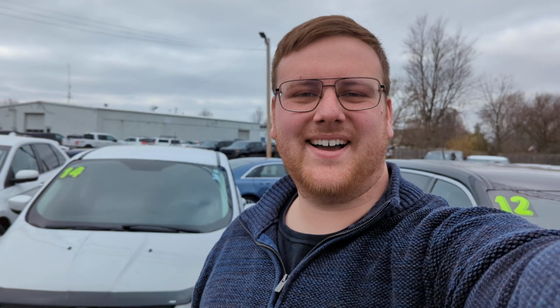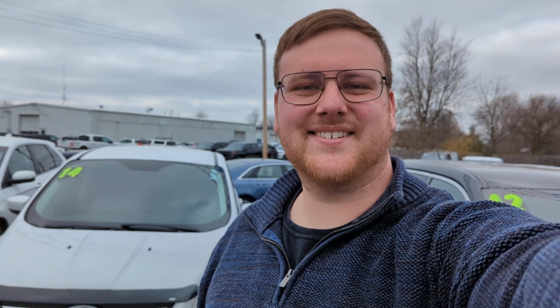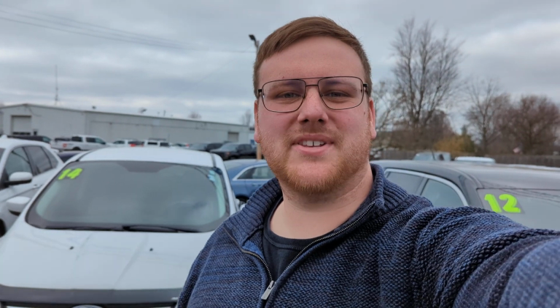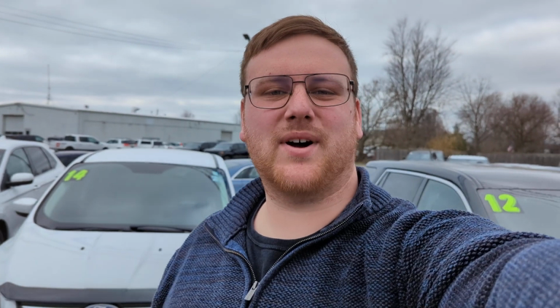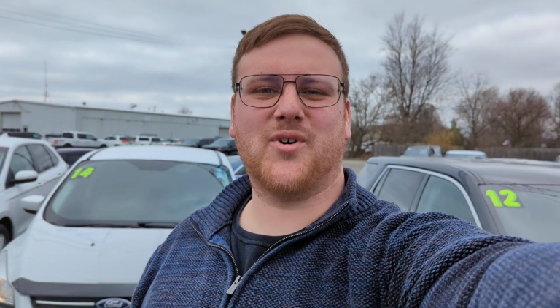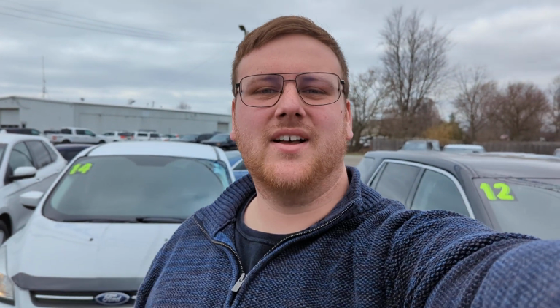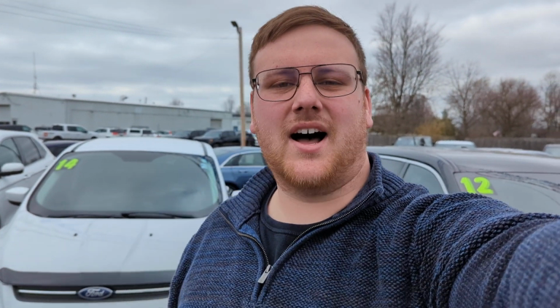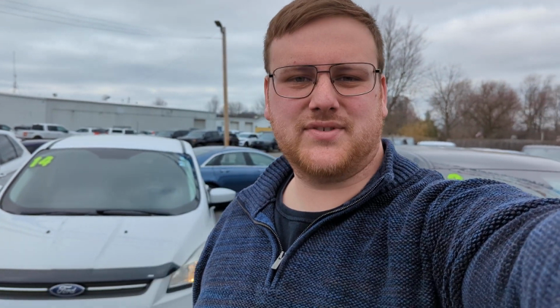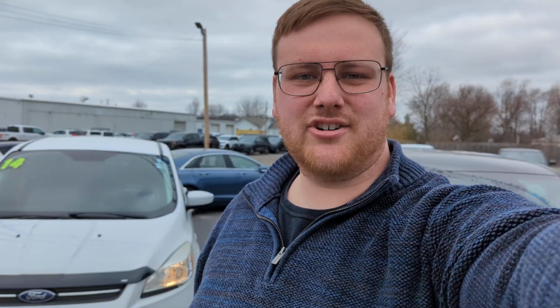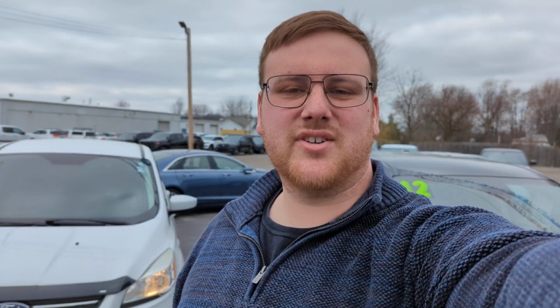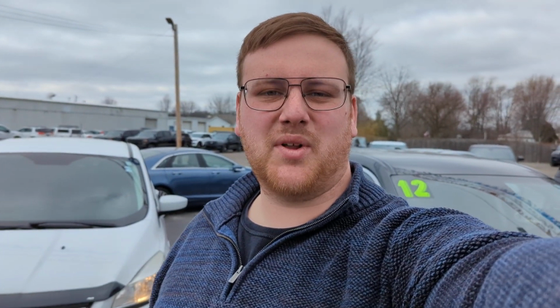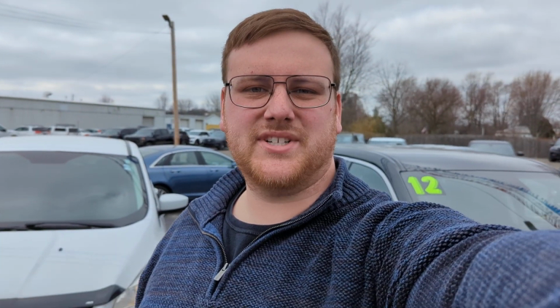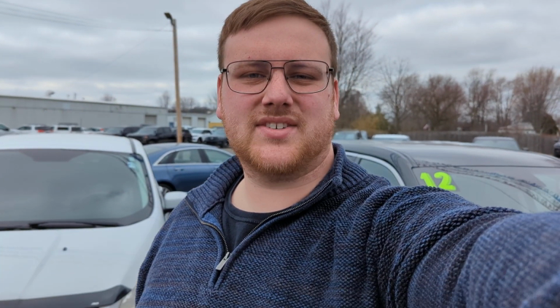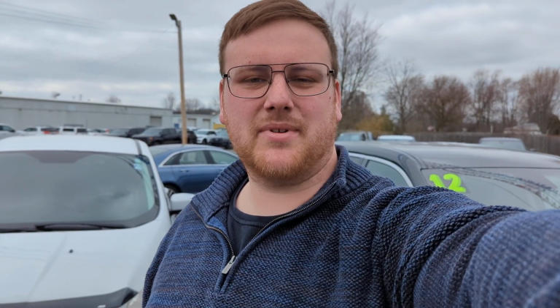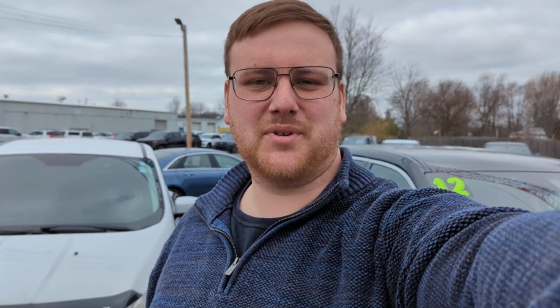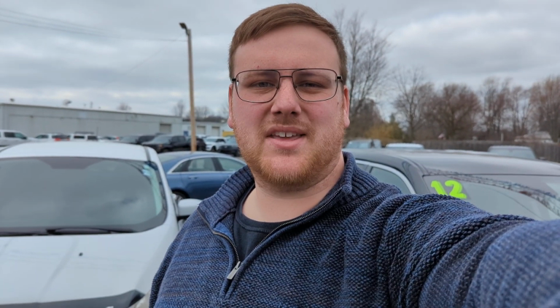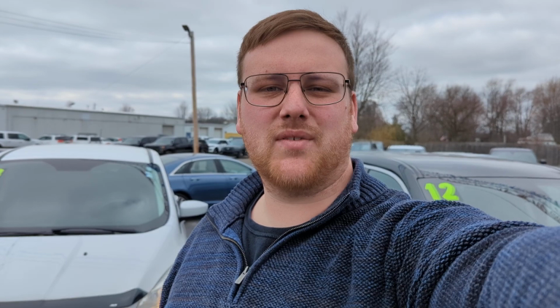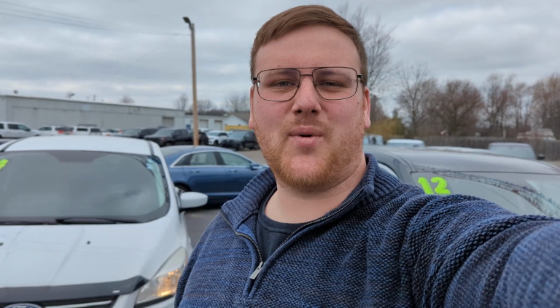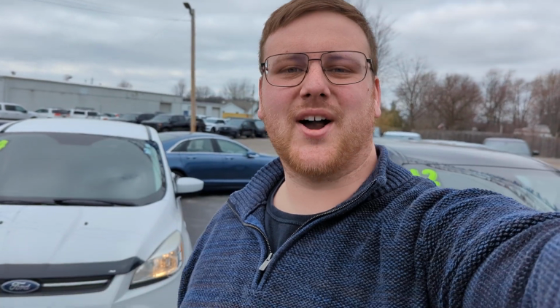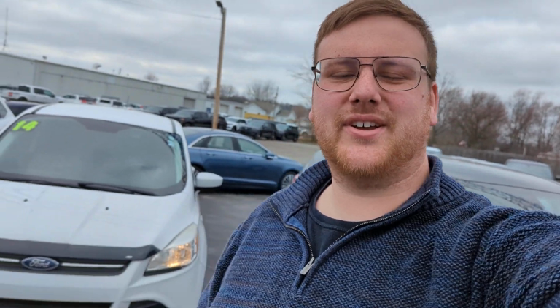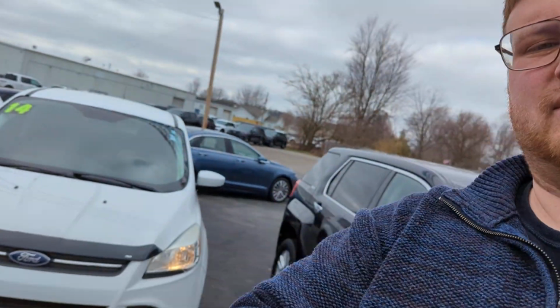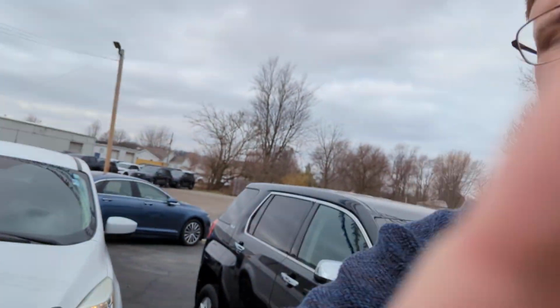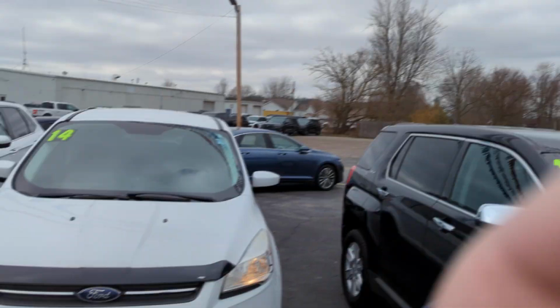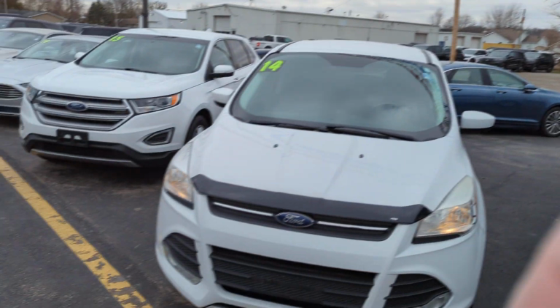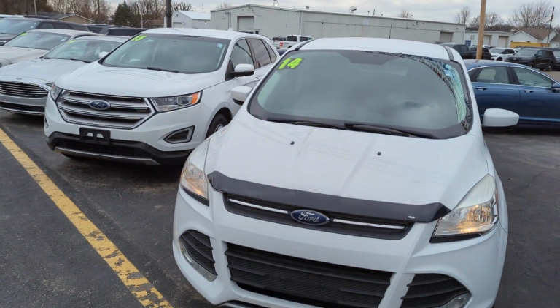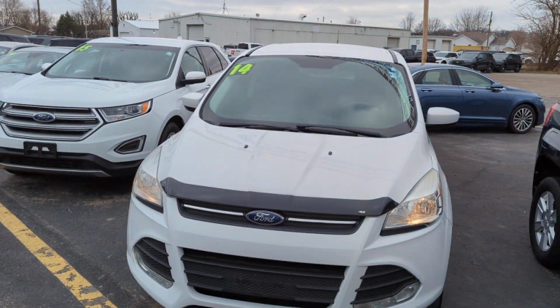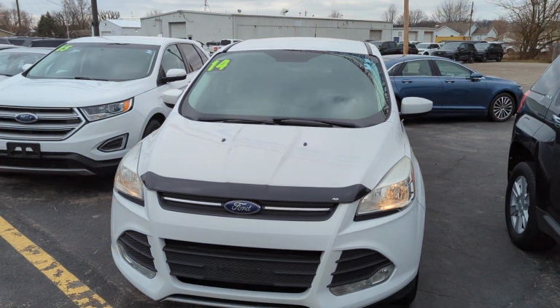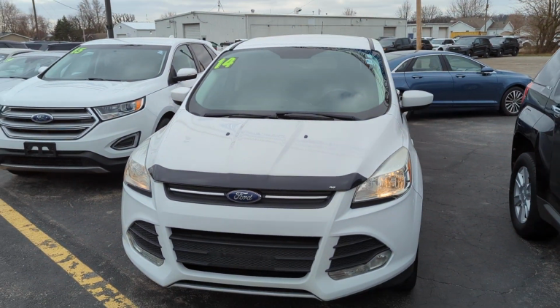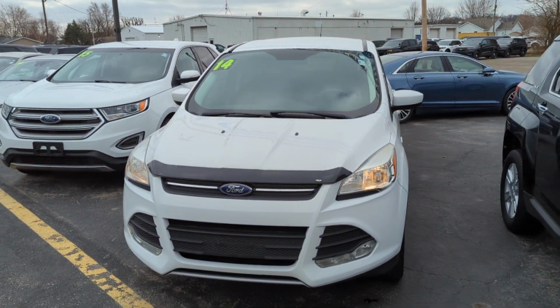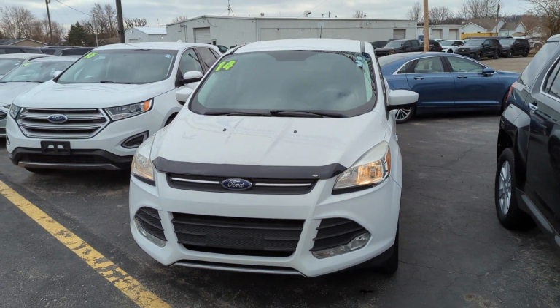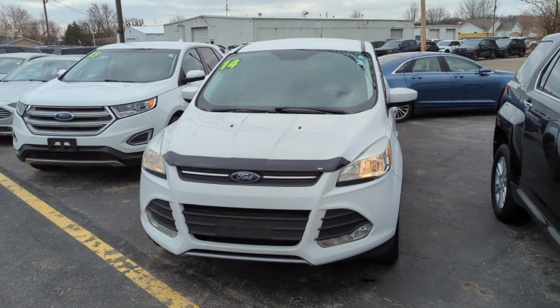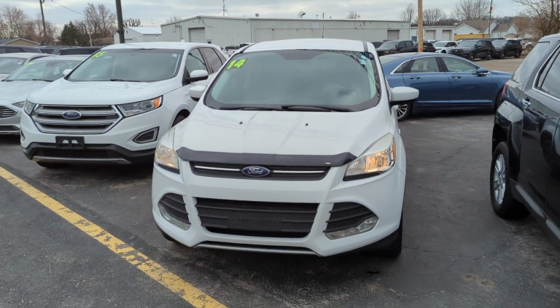Hi, this is Gabe at Statewide Ford. Thanks for your interest in our 2014 Escape. Just wanted to make you a quick video walk-around. Got it started up for you.